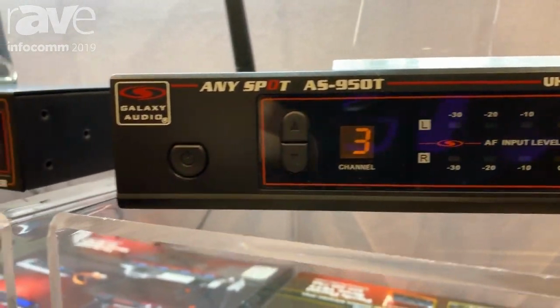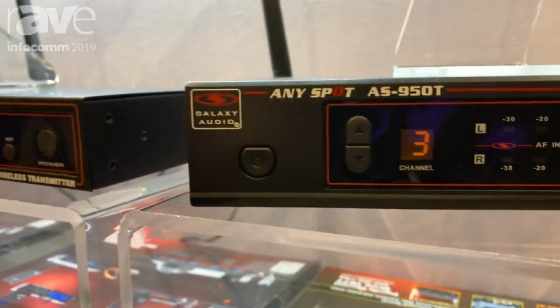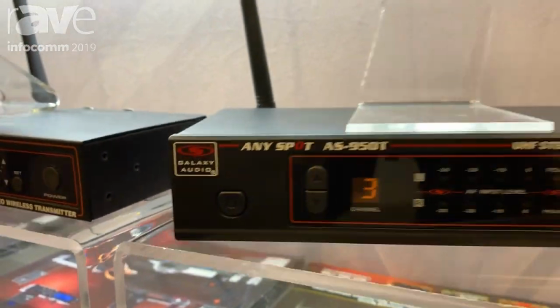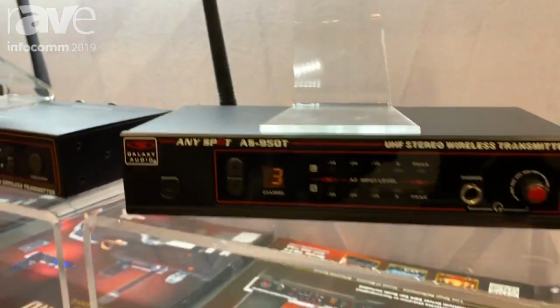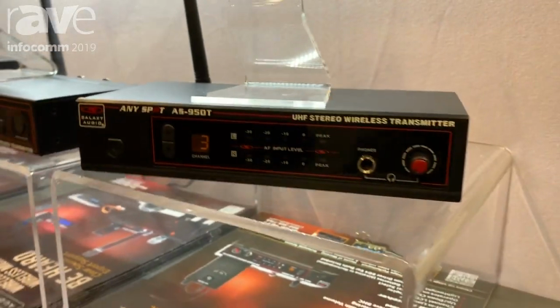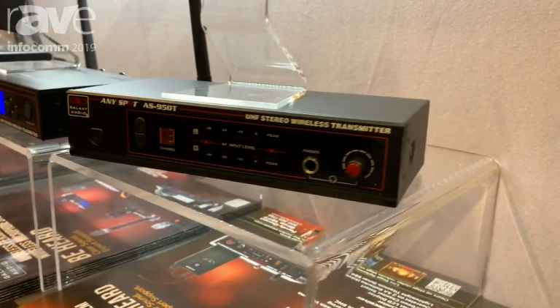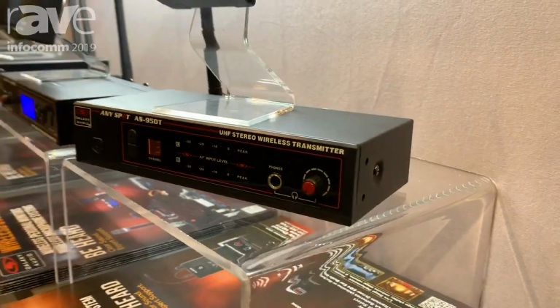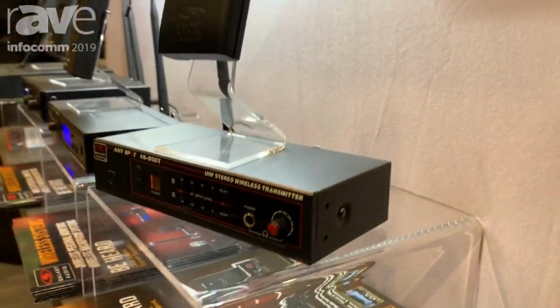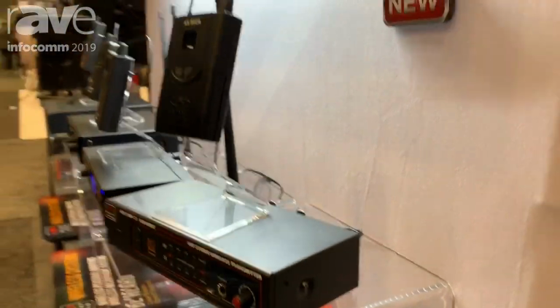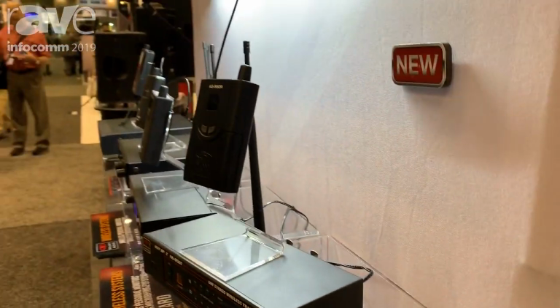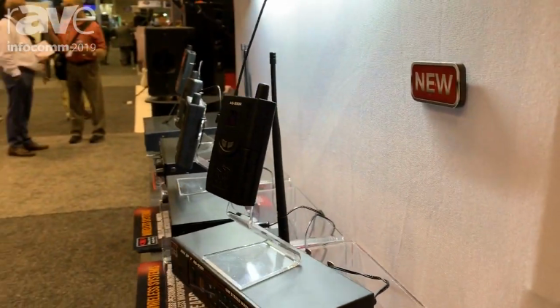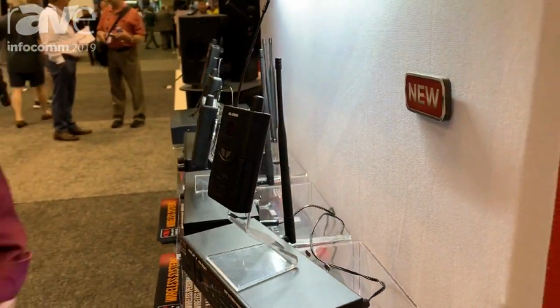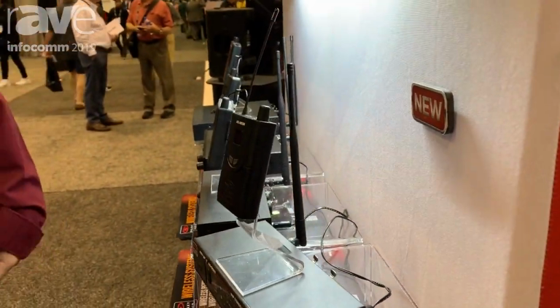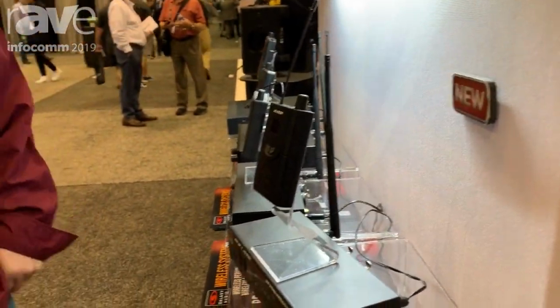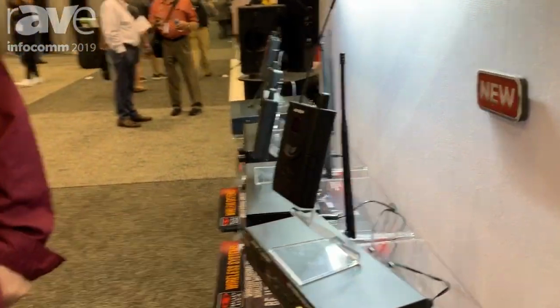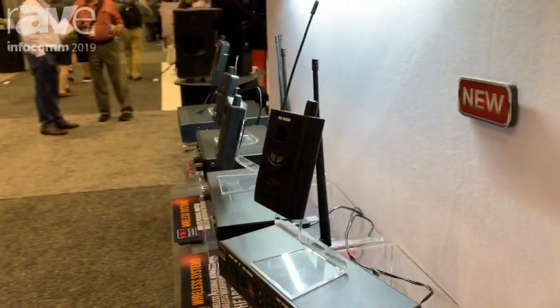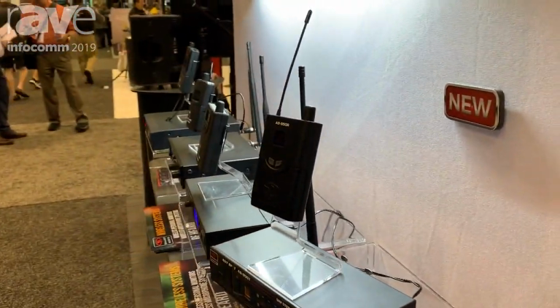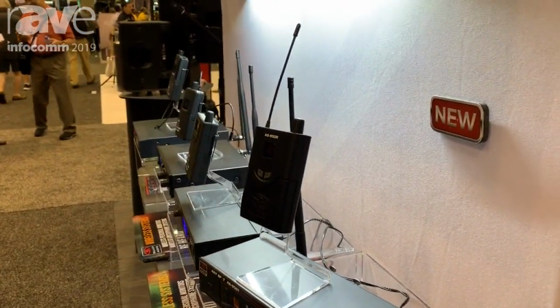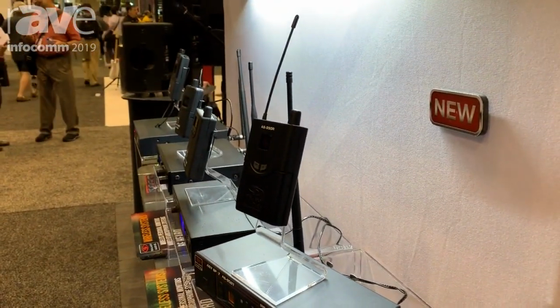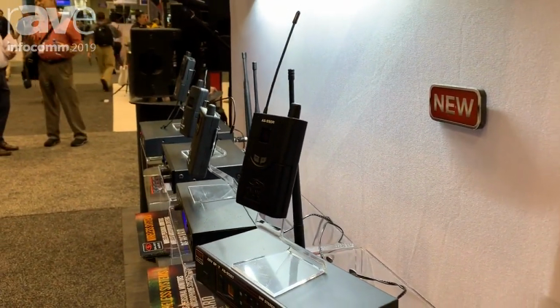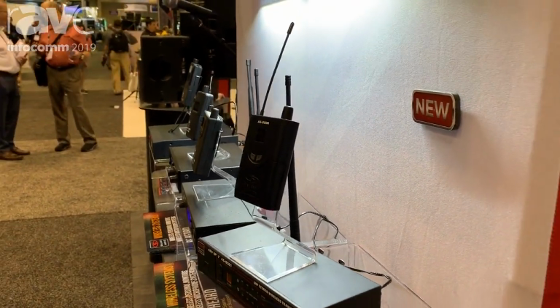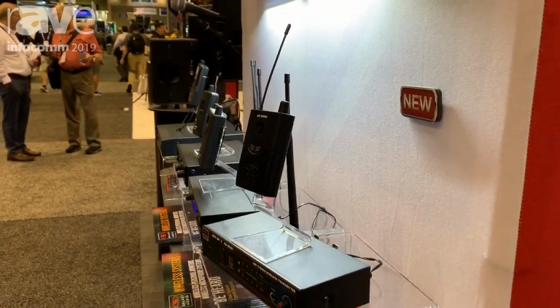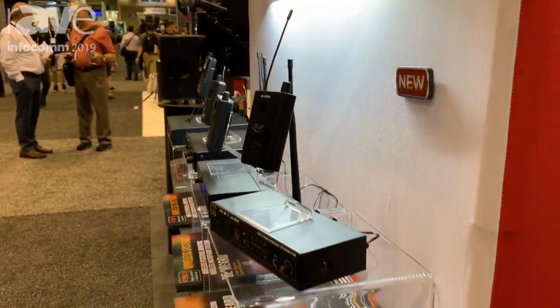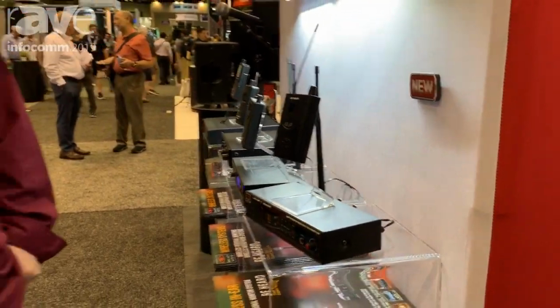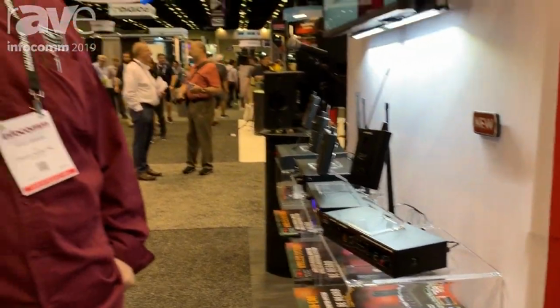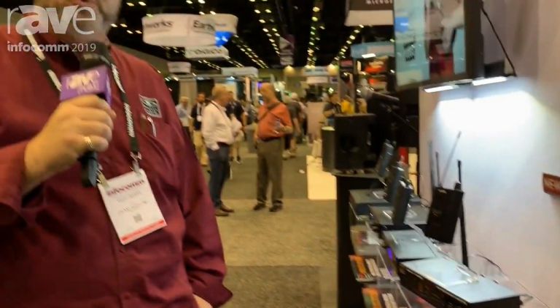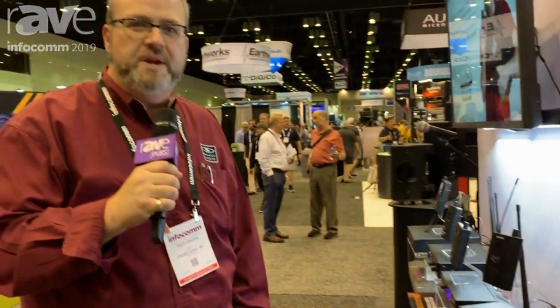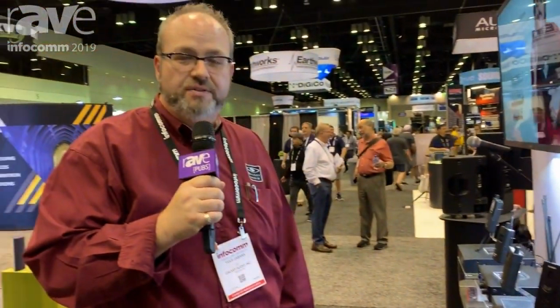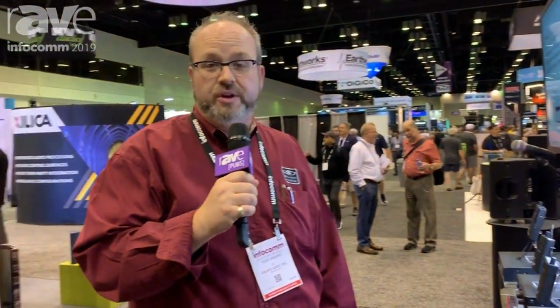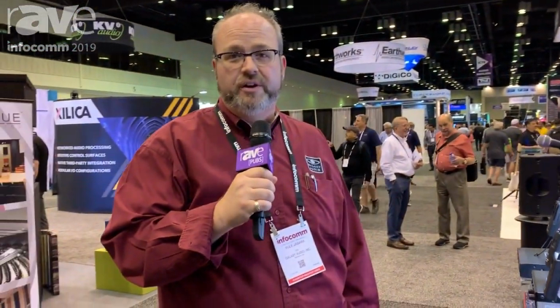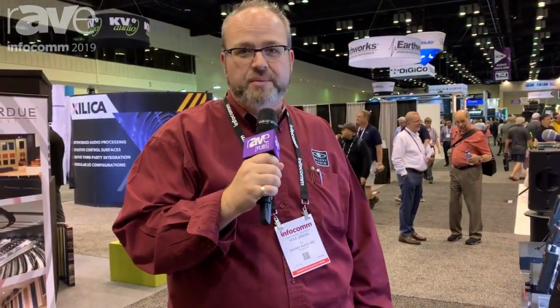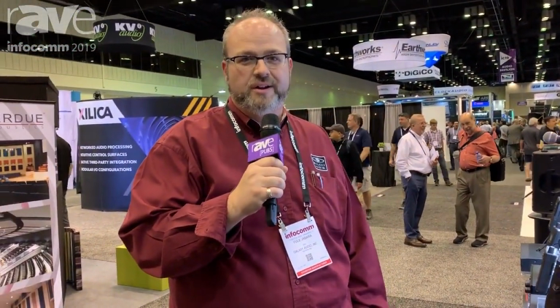The system includes AS-EB4 earbuds. You can check out GalaxyAudio.com for more information on this or any of our other great products.